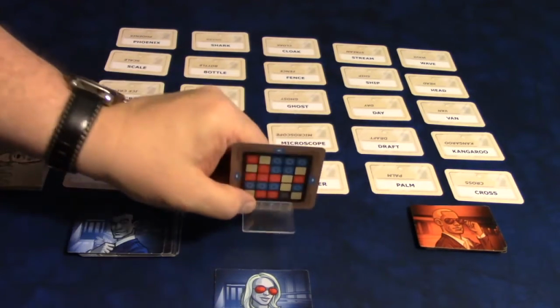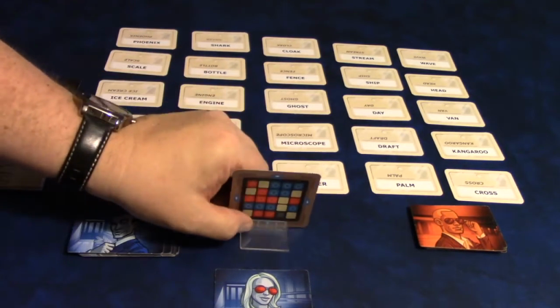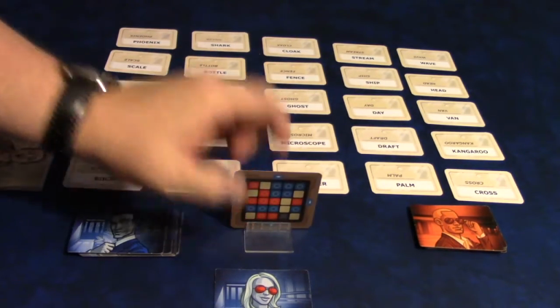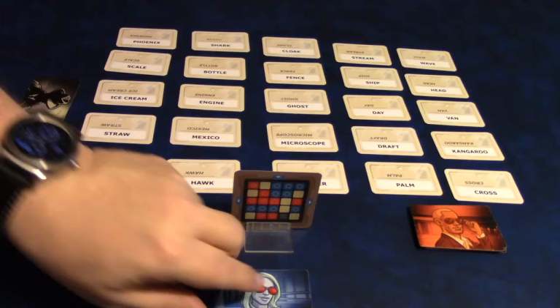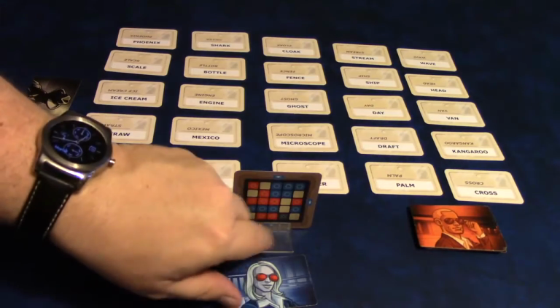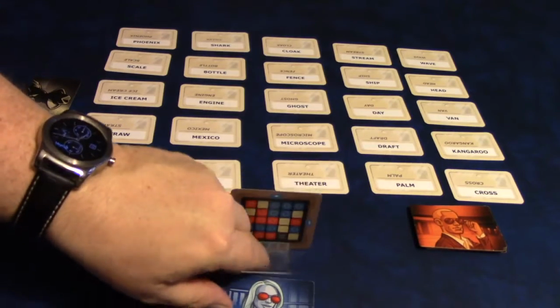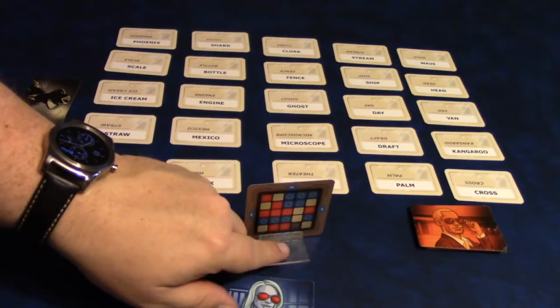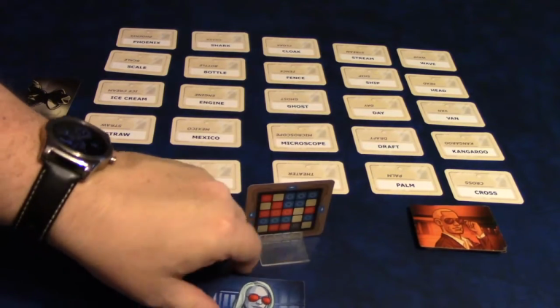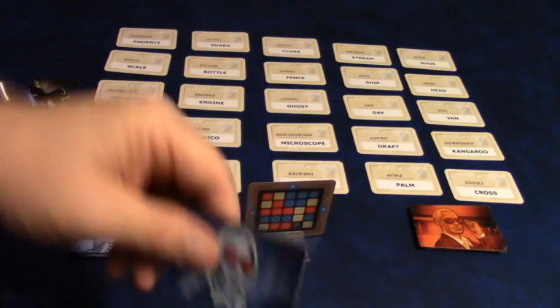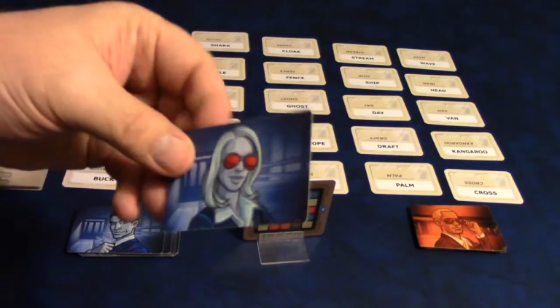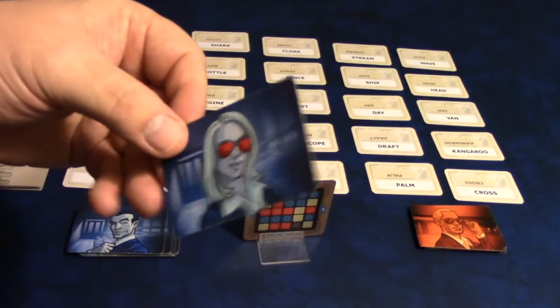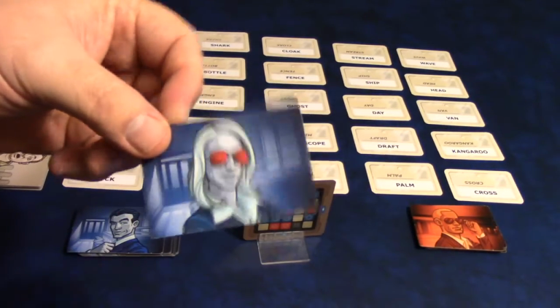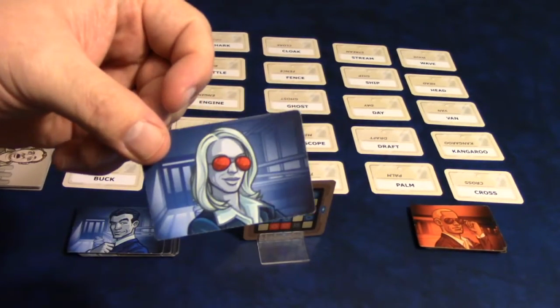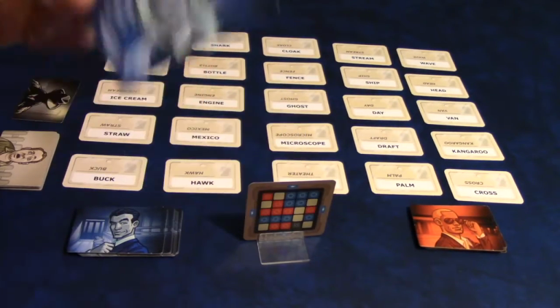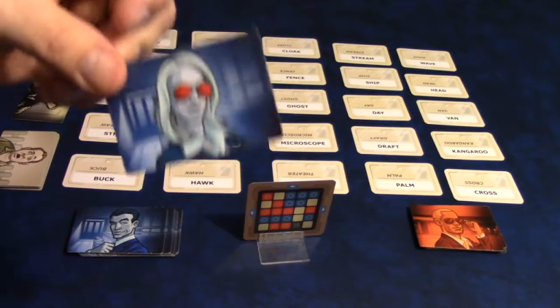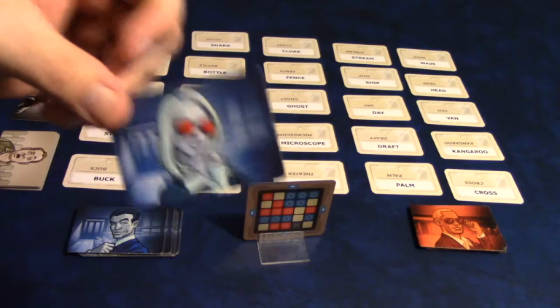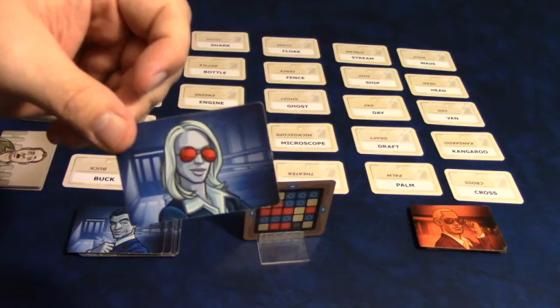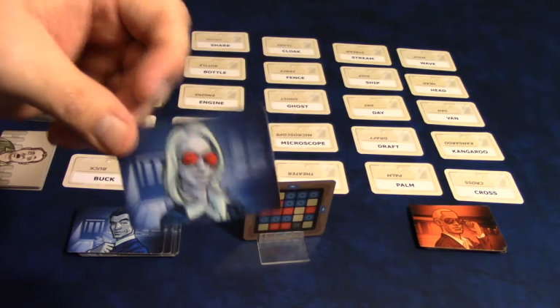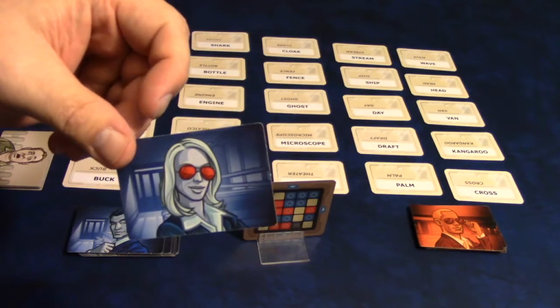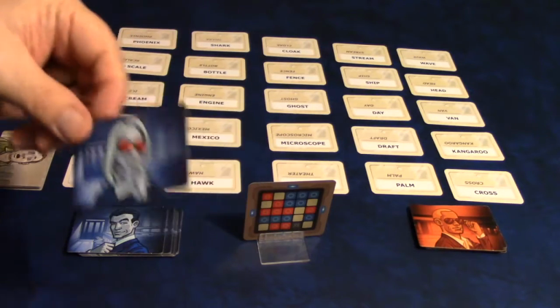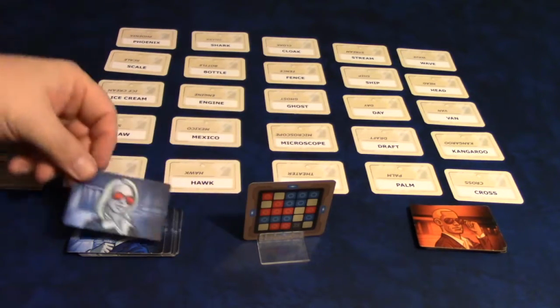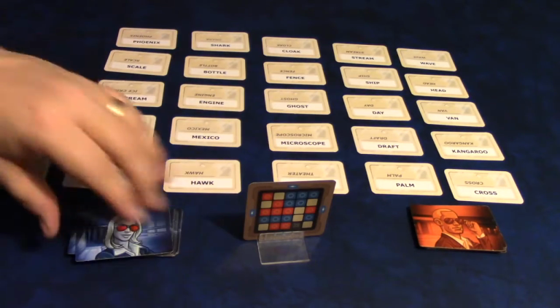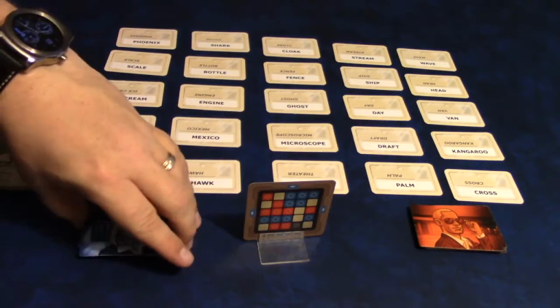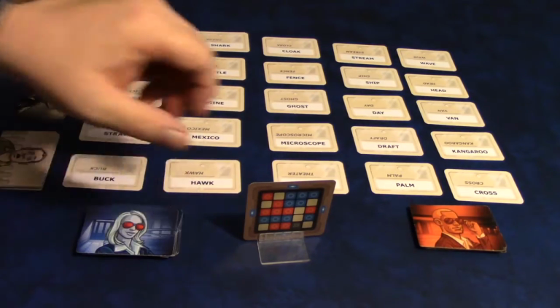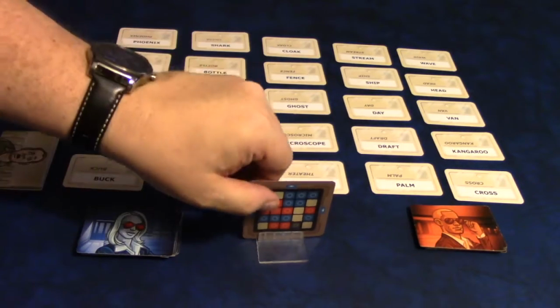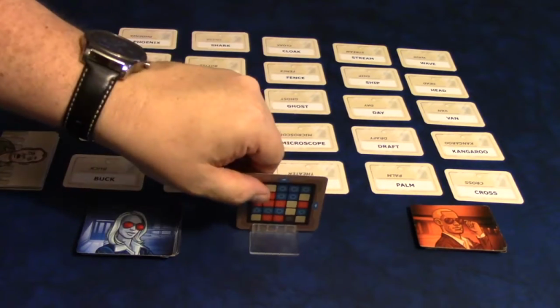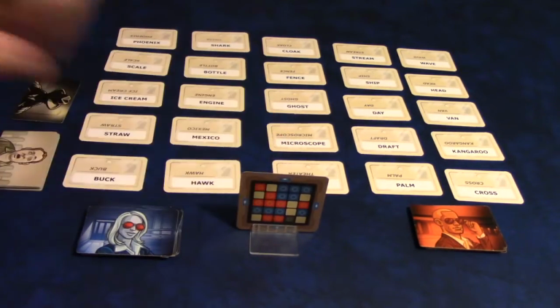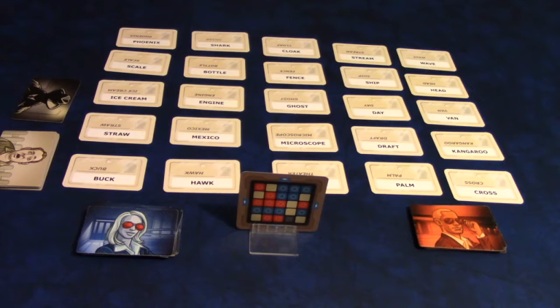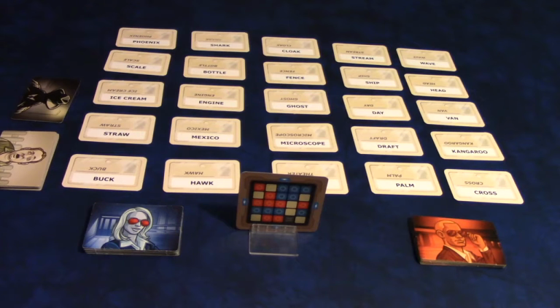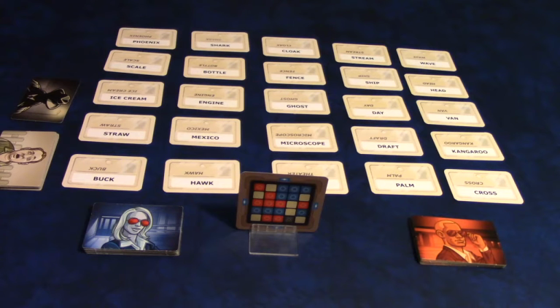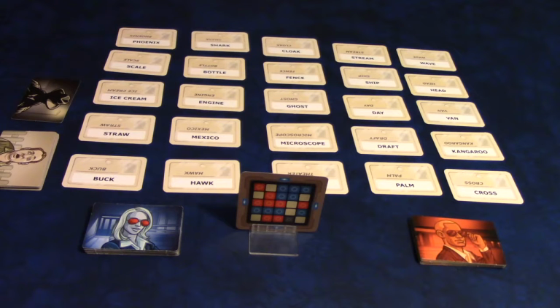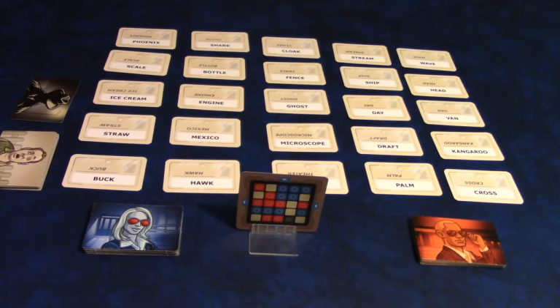Since this card has a blue symbol around the sides, the blue team will get the double agent — meaning they will have to guess one additional clue to win the game, but they also get to go first. And that's how you set up the game.